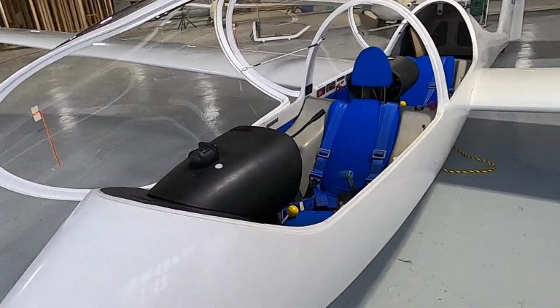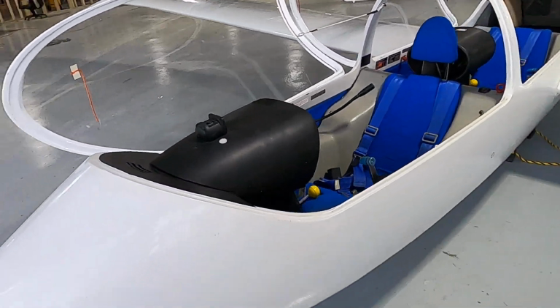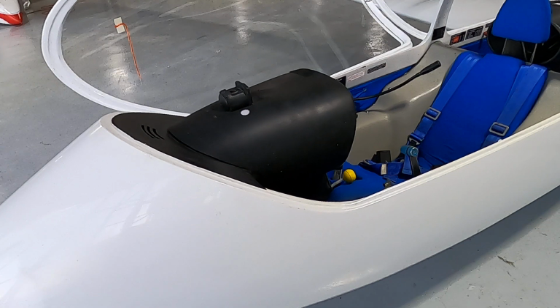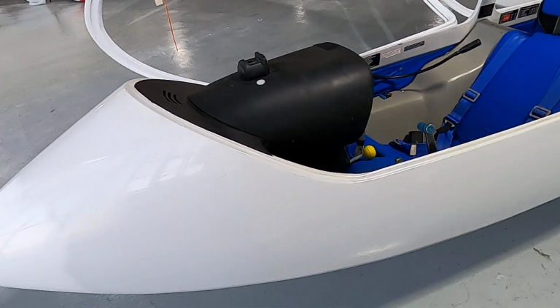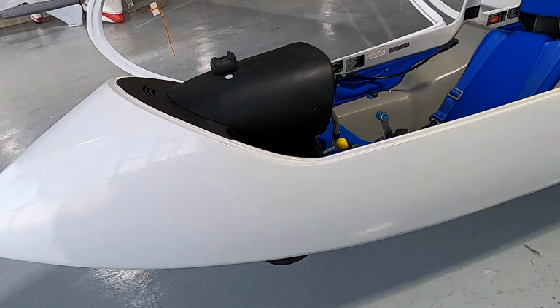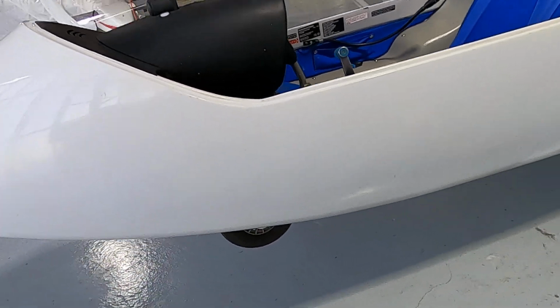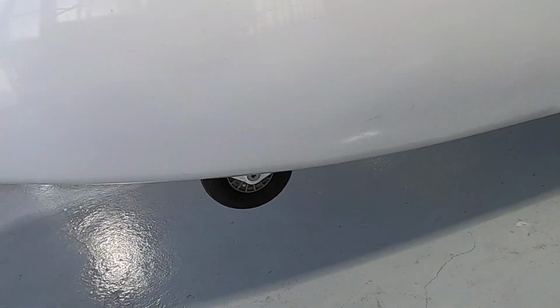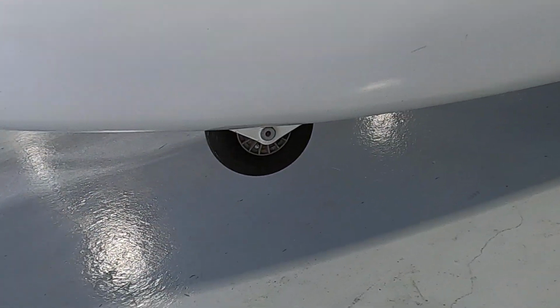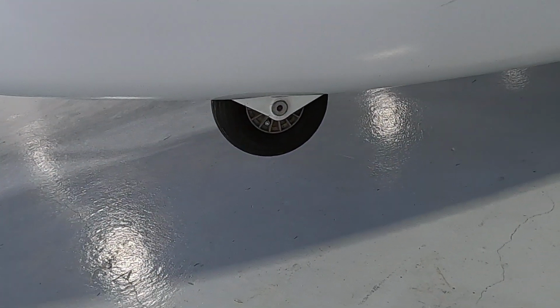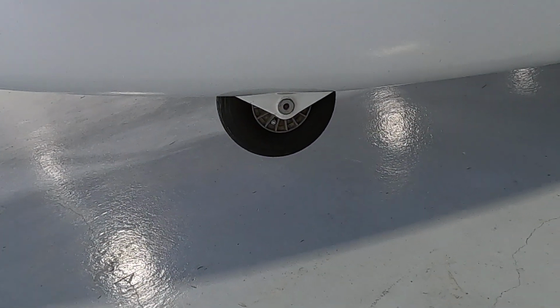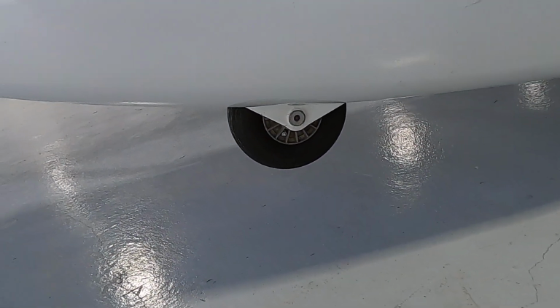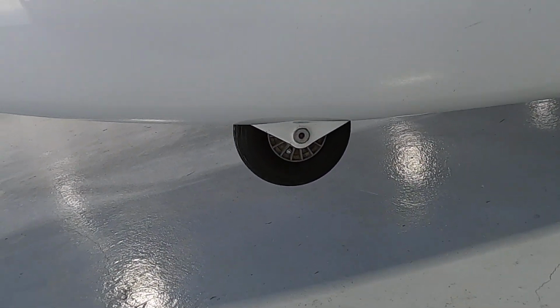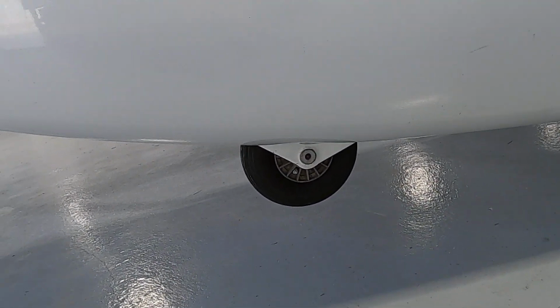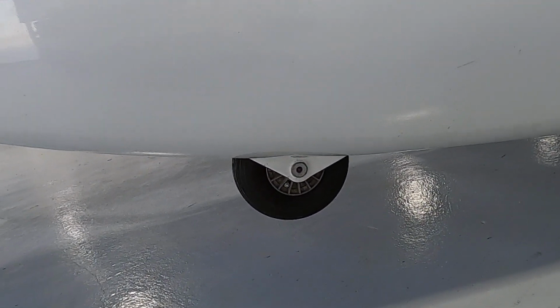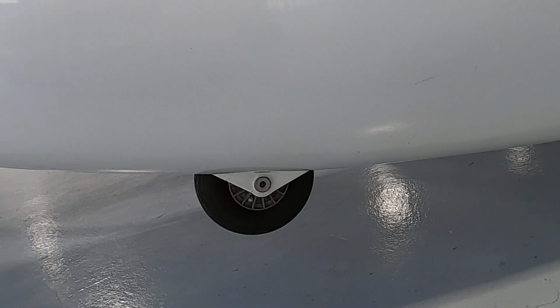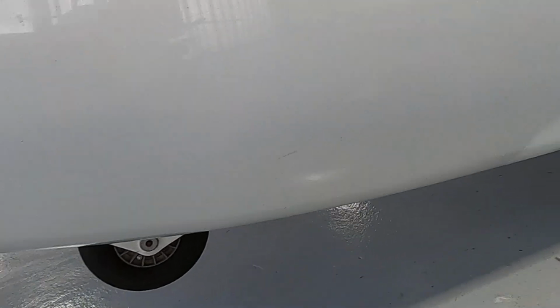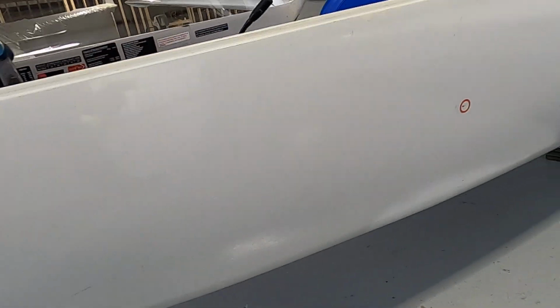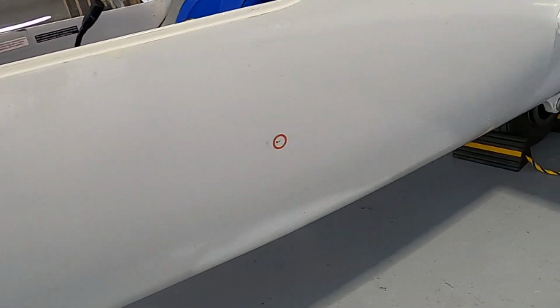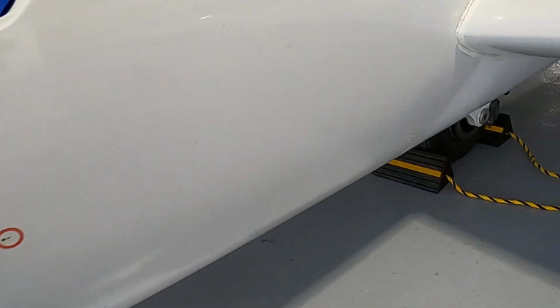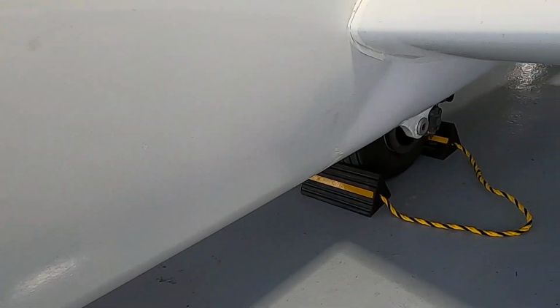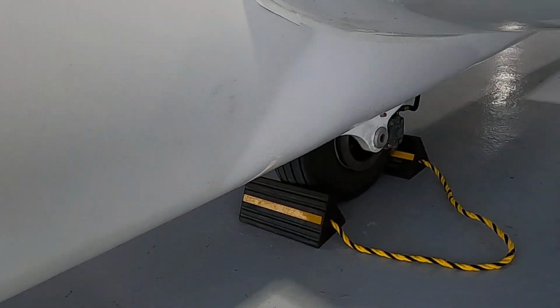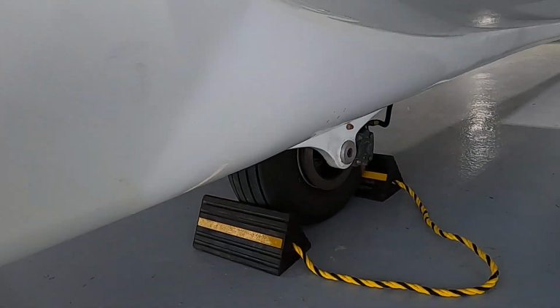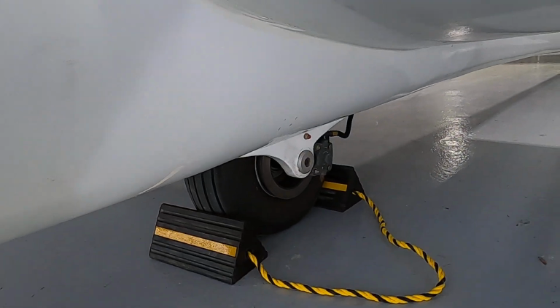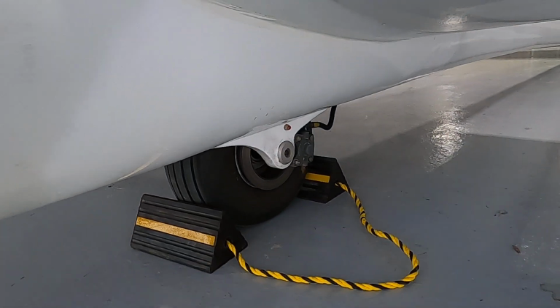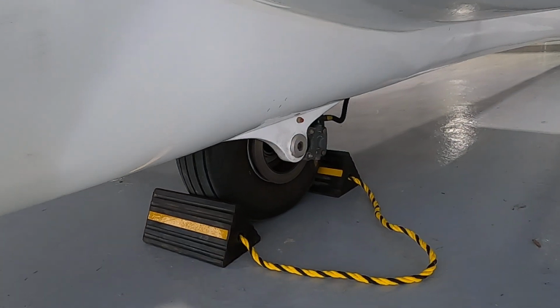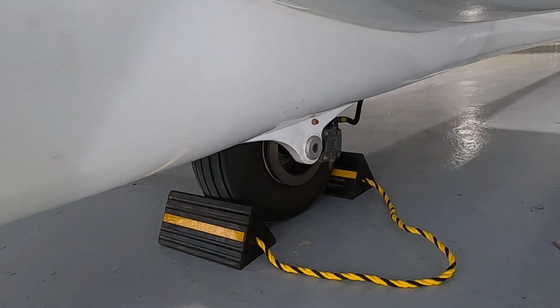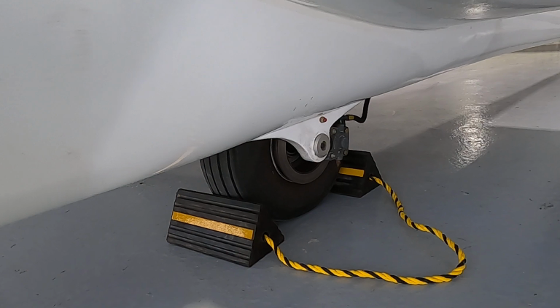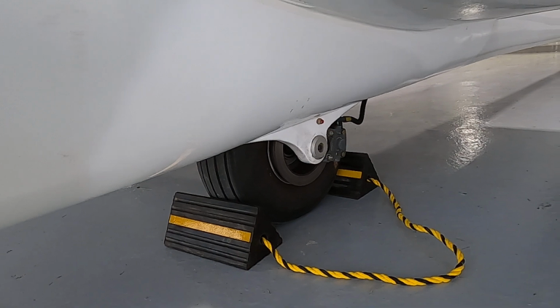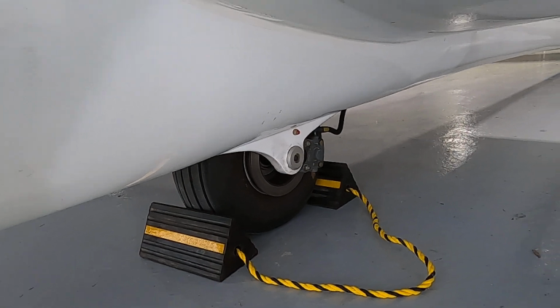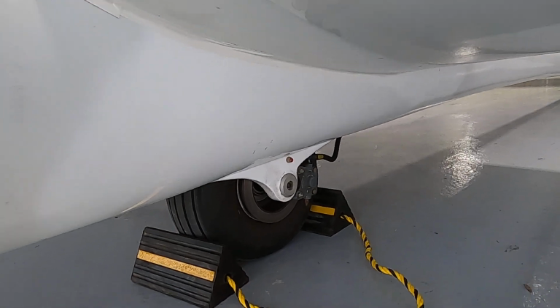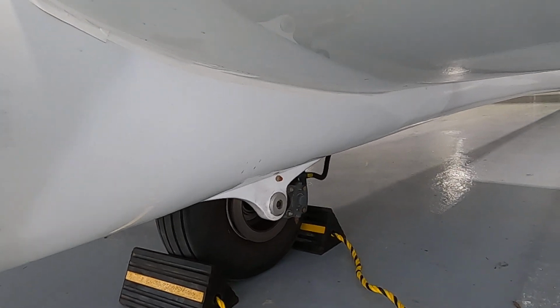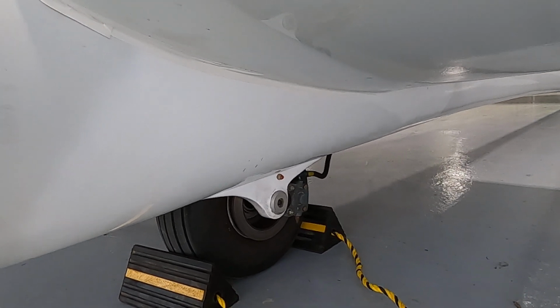Let's look at the tire, checking for proper inflation and no leaks. The main wheel is next — we're looking for proper inflation and any leaks from the brakes.